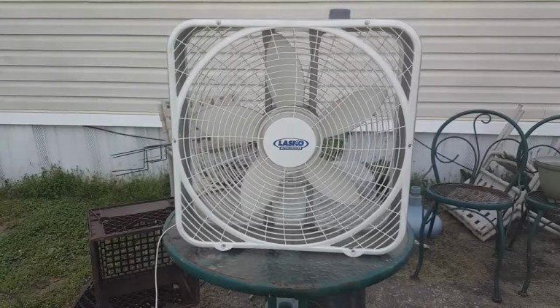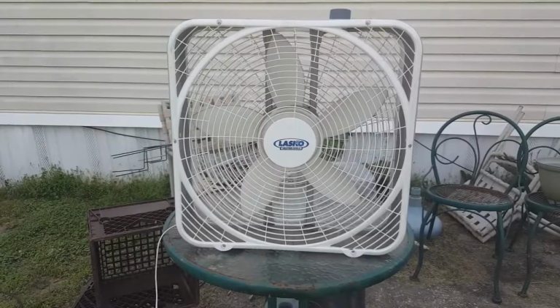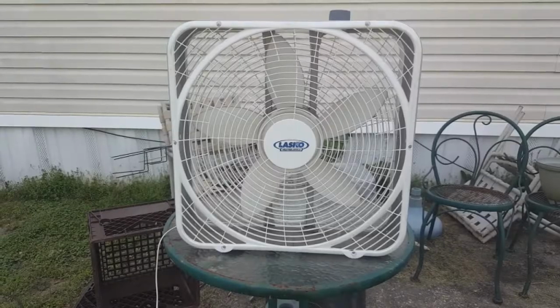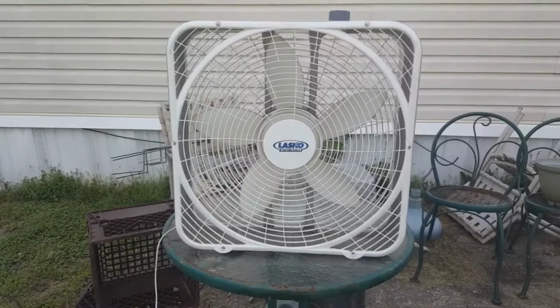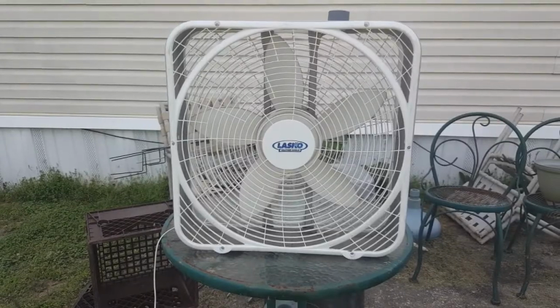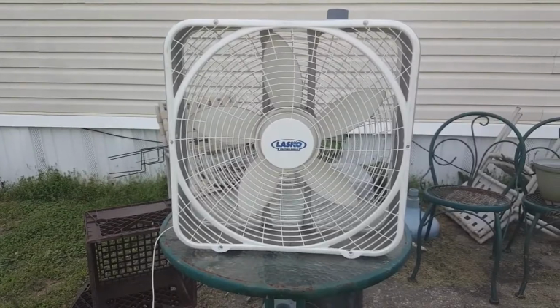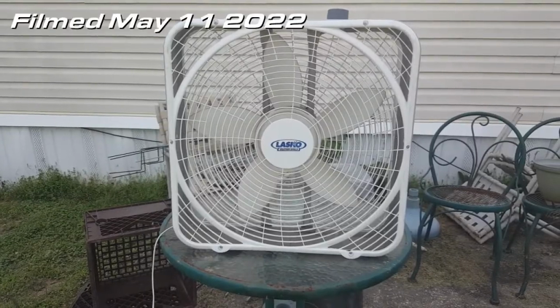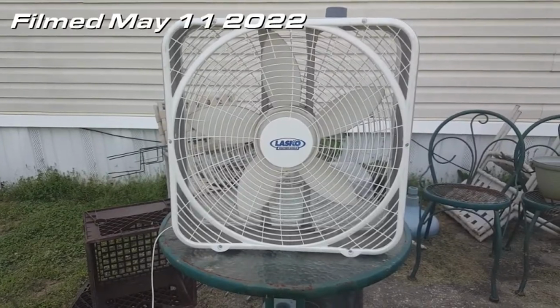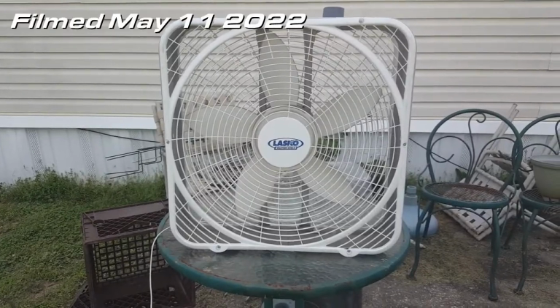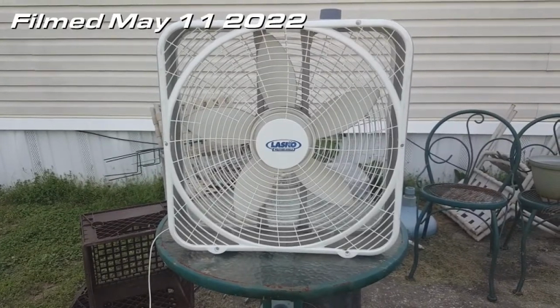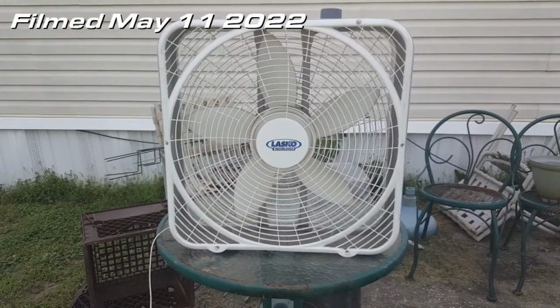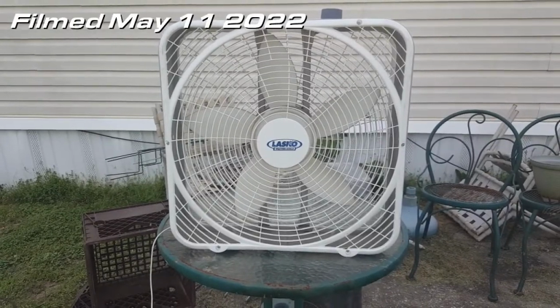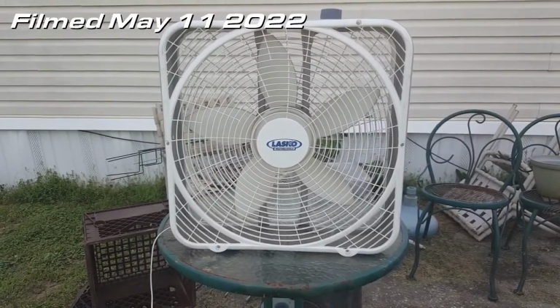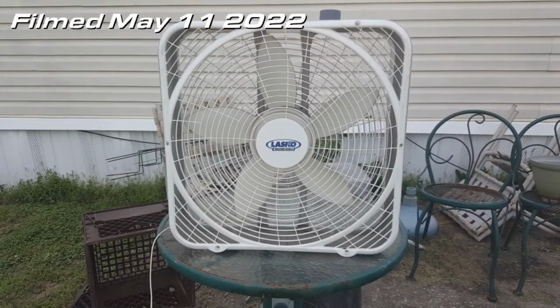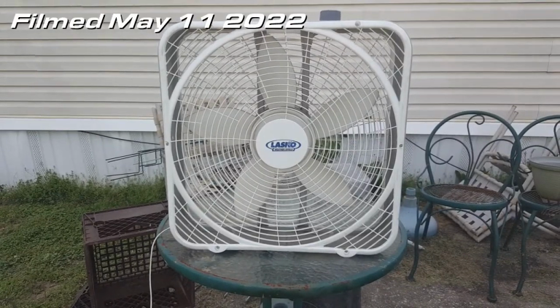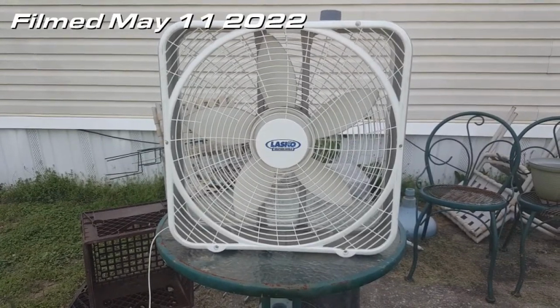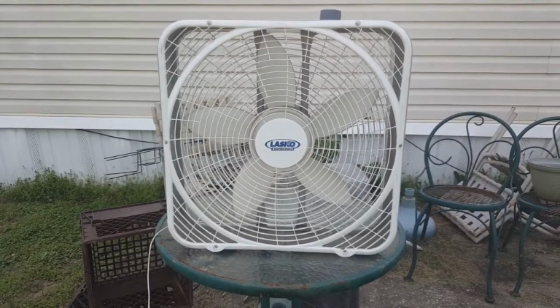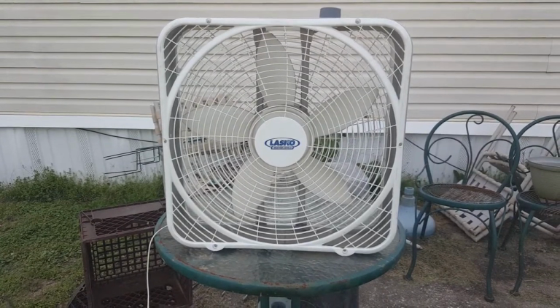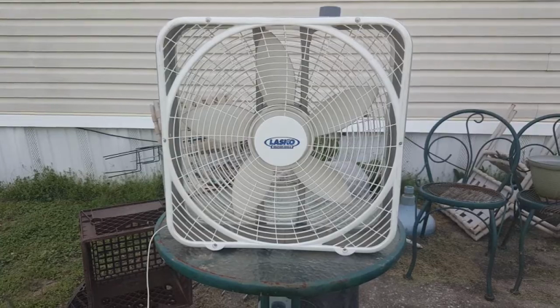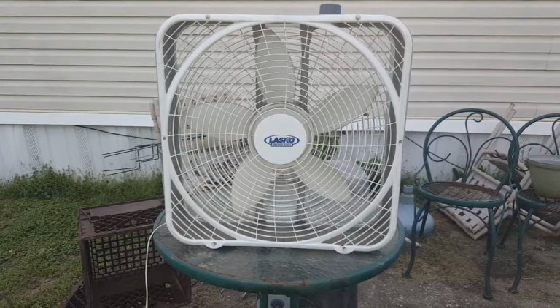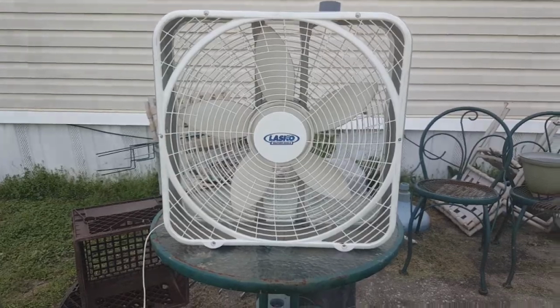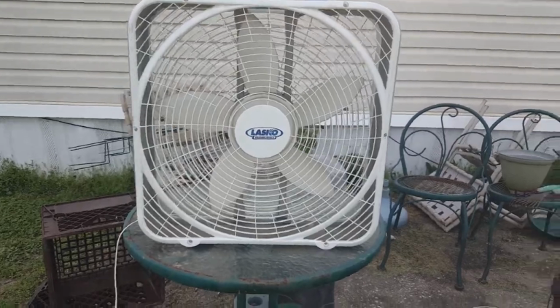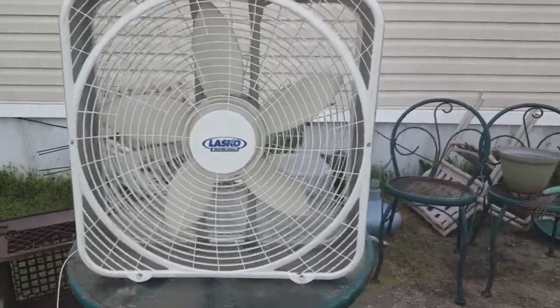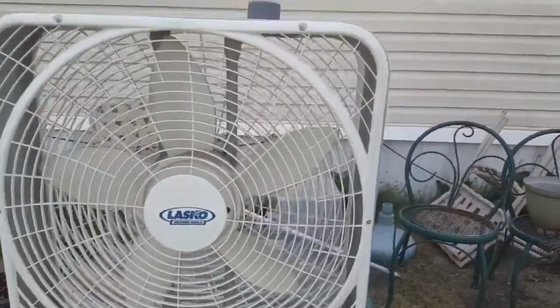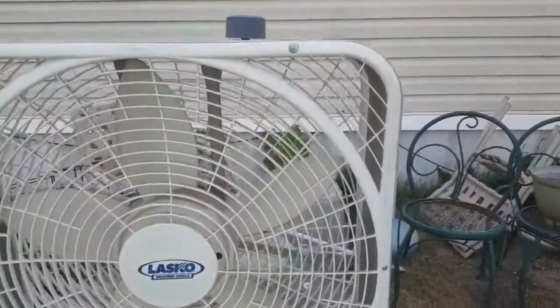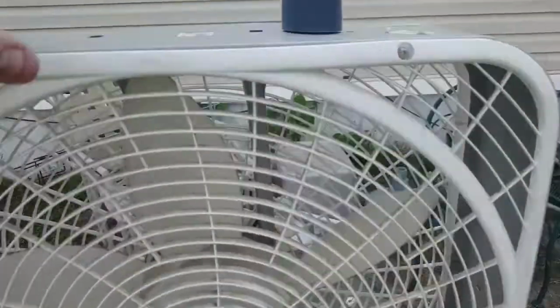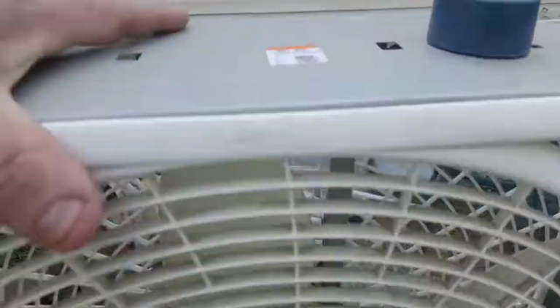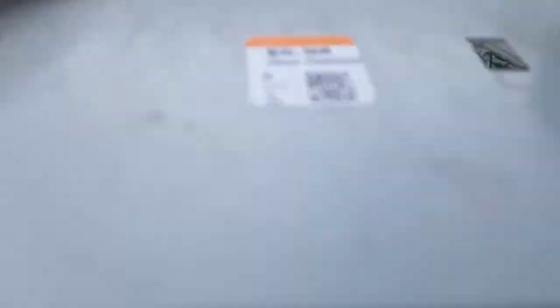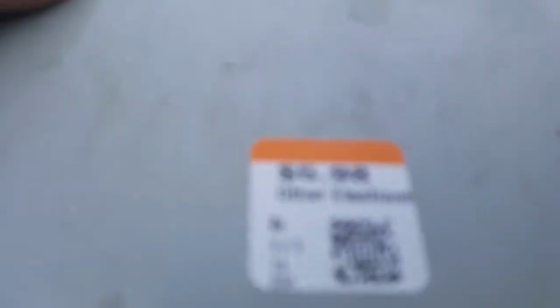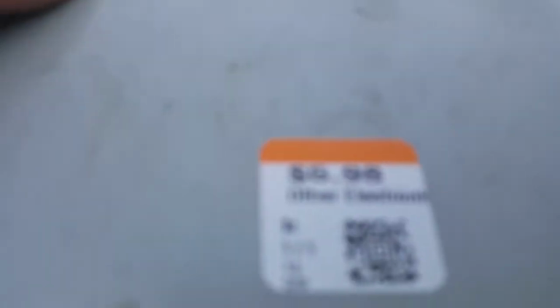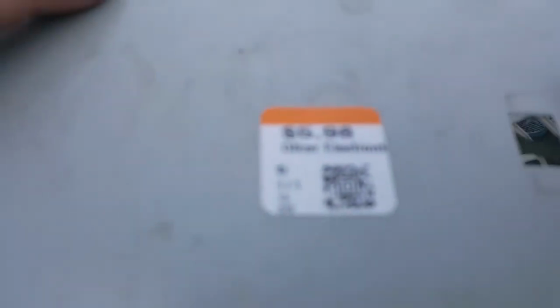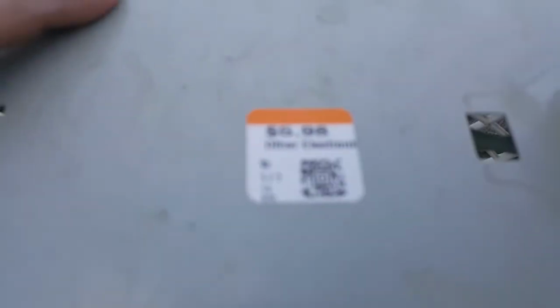Alright, some of you may have seen this on the fan forum page. I got this last month, see-through, for the little price of $5.98.